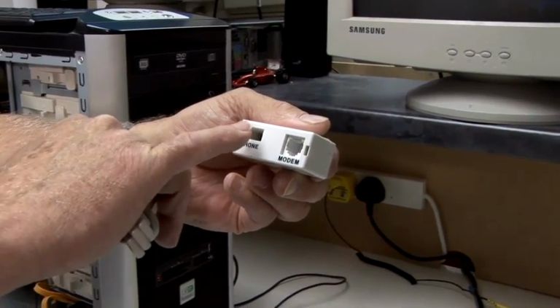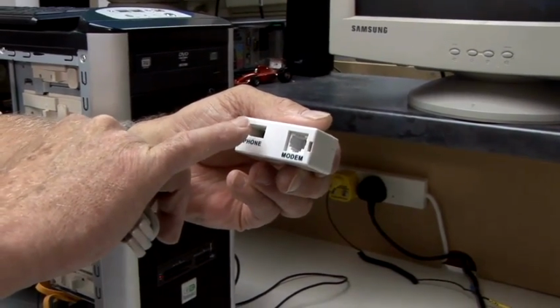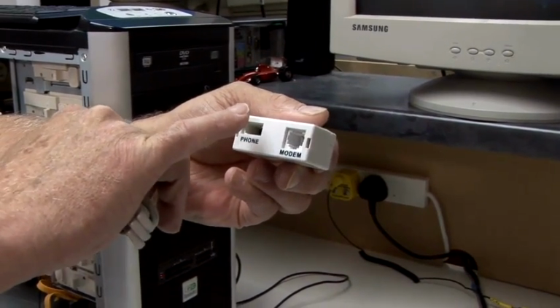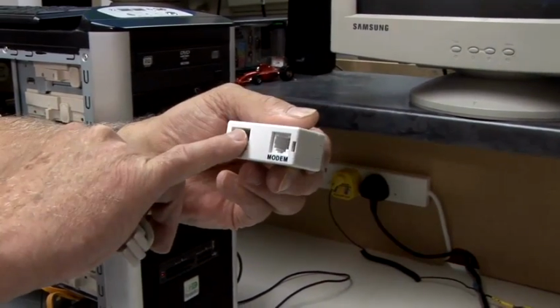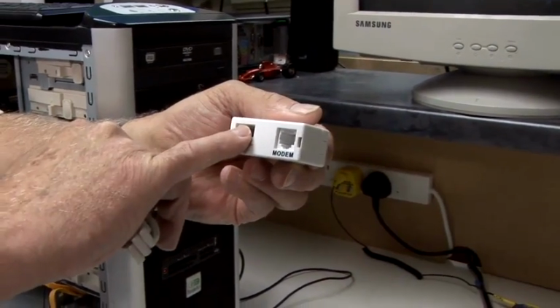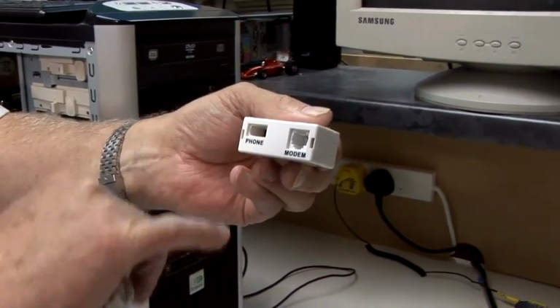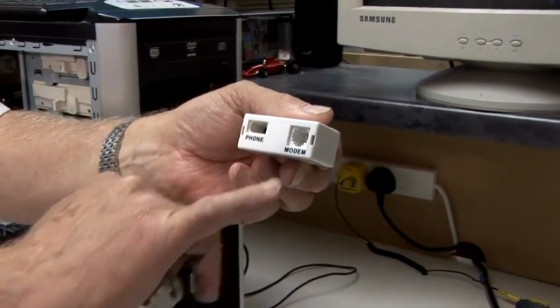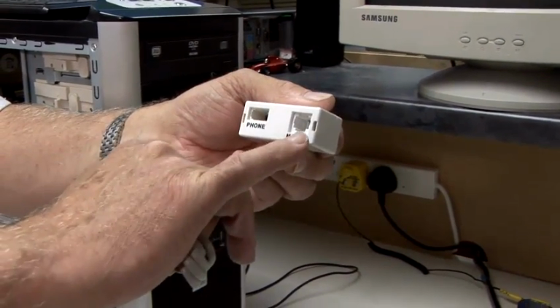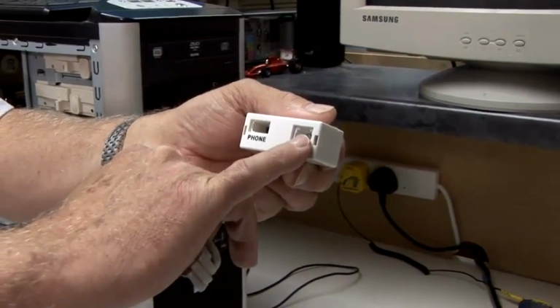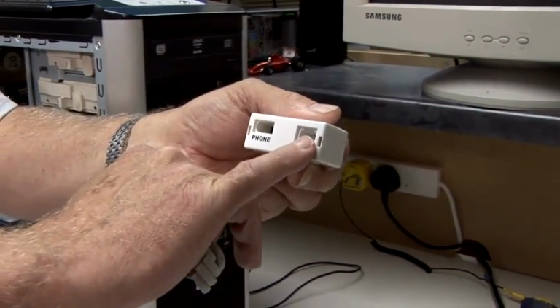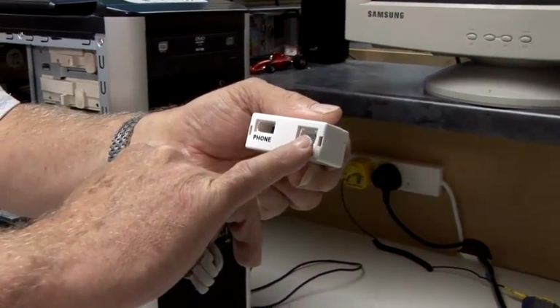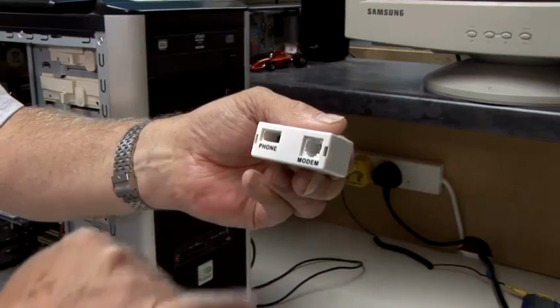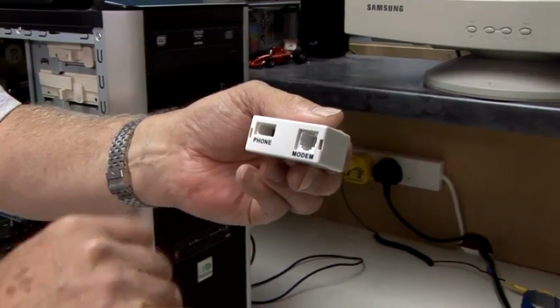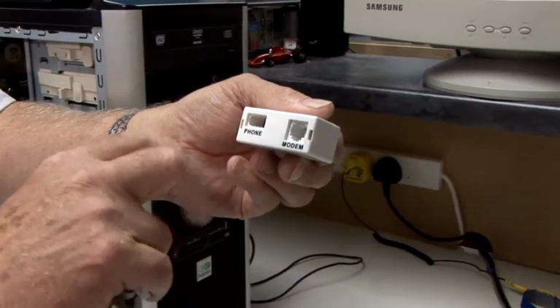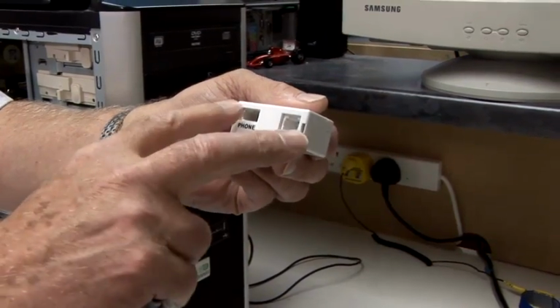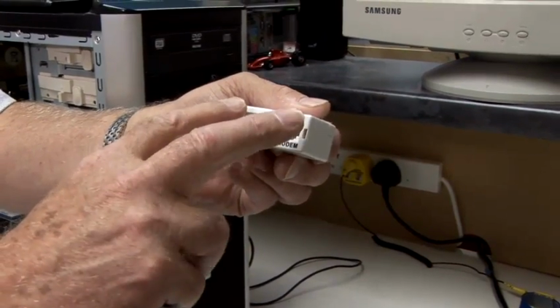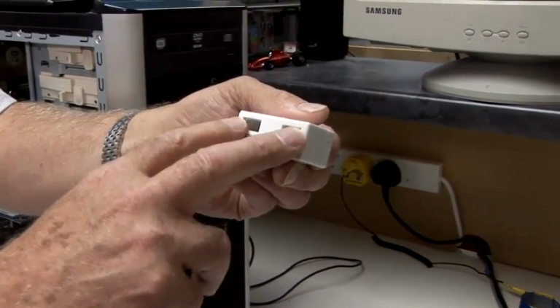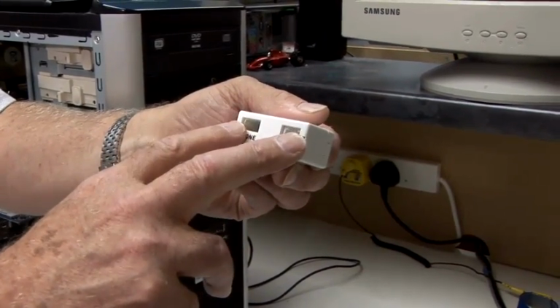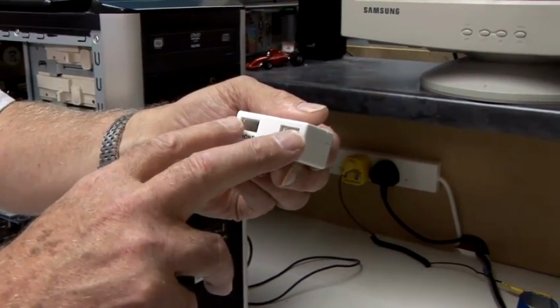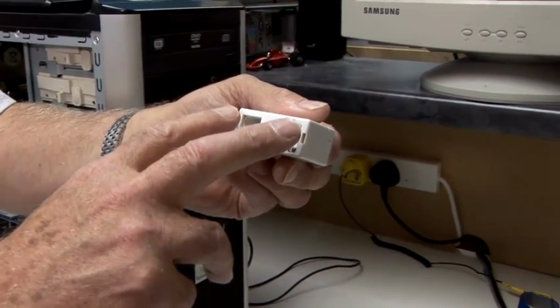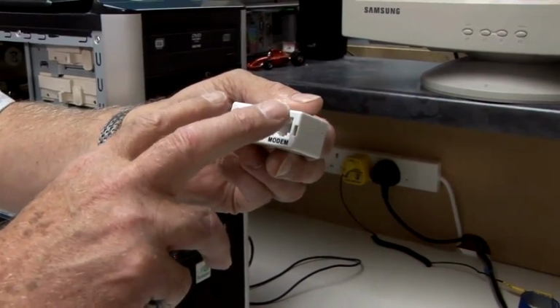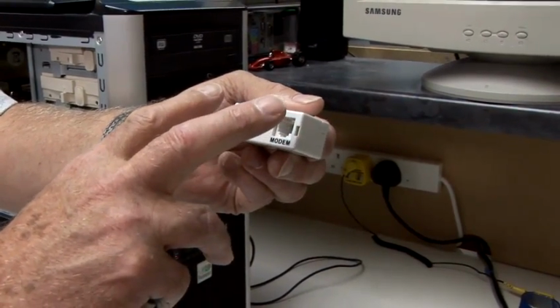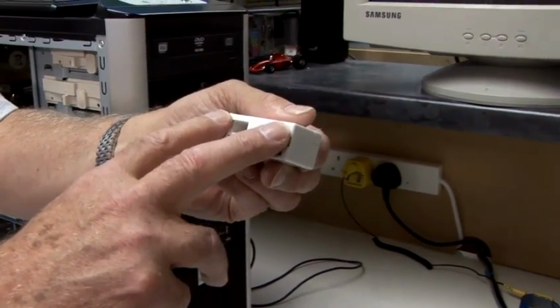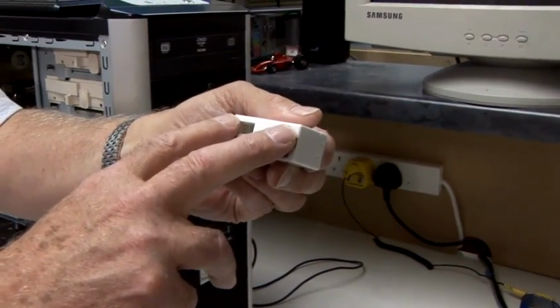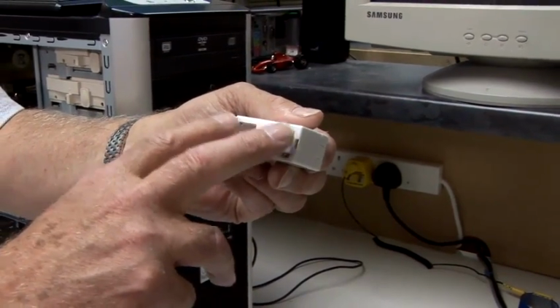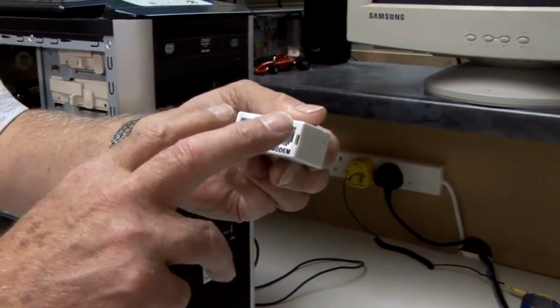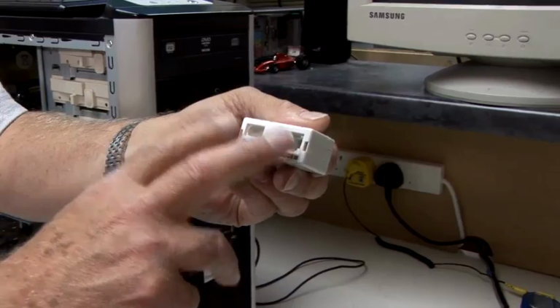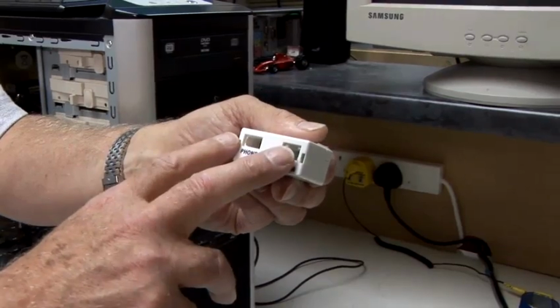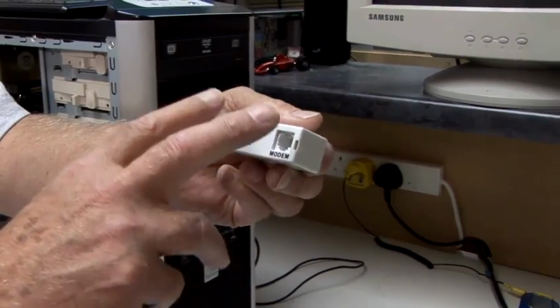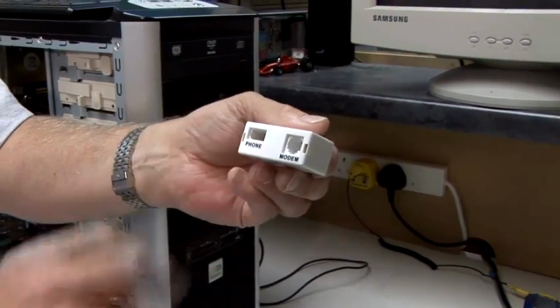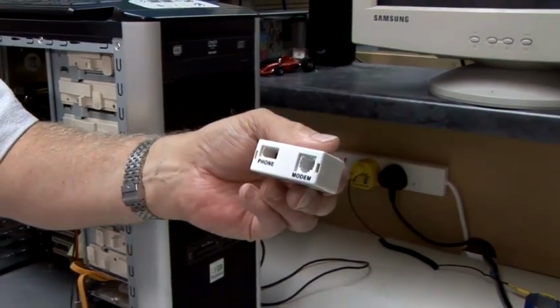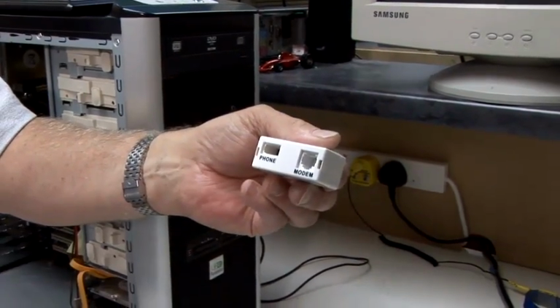So you can have your ordinary telephone still plugged in and also your broadband router plugged in. This is the clever little device that enables you to use both at the same time — you can be on the internet and talk on the telephone.